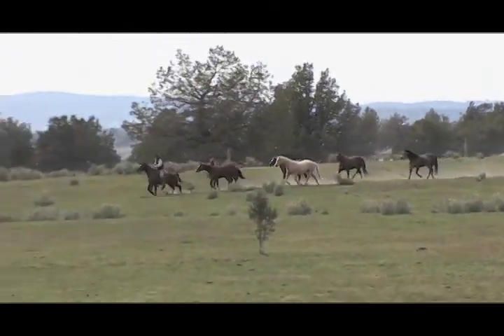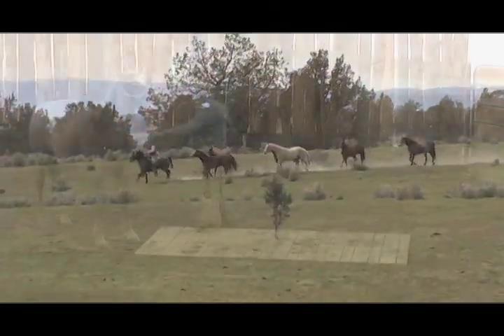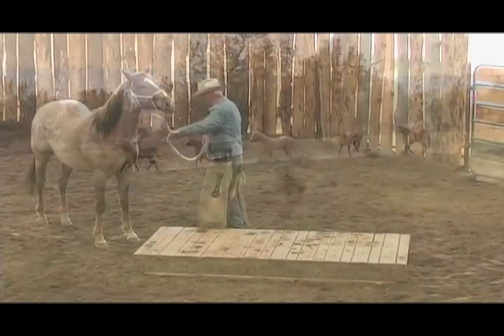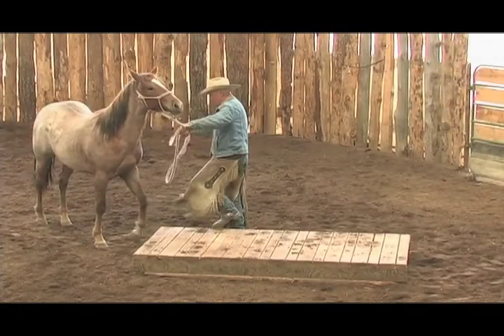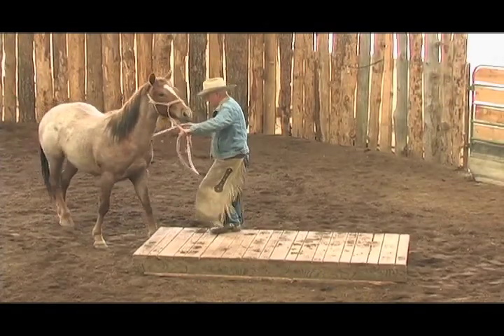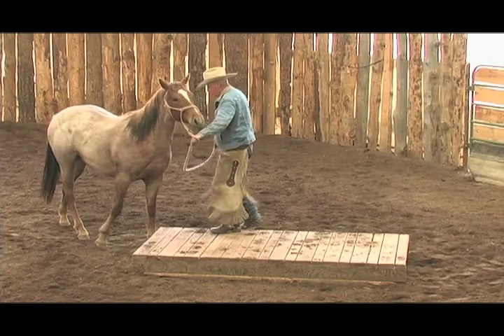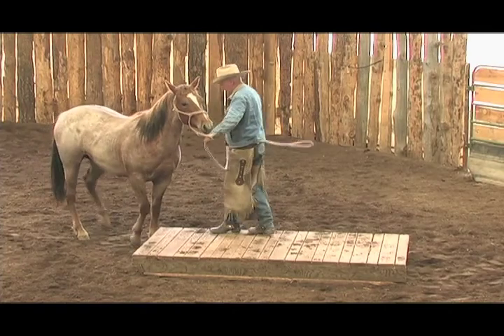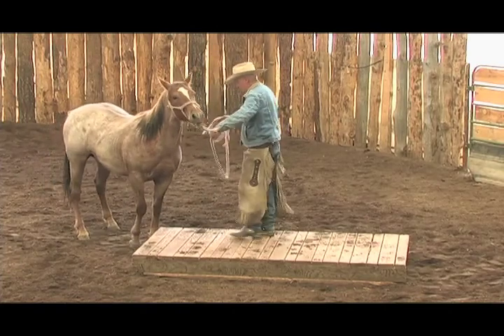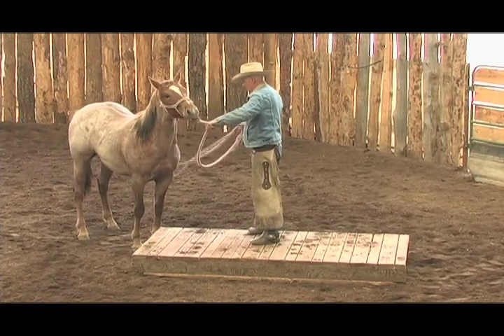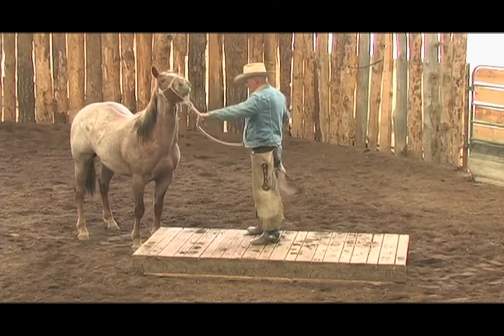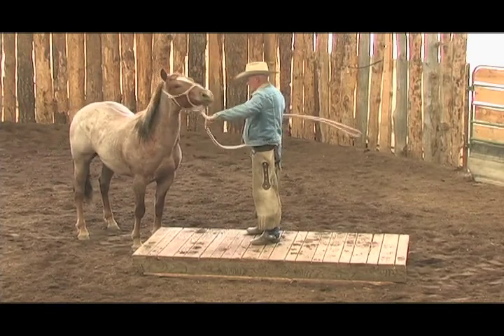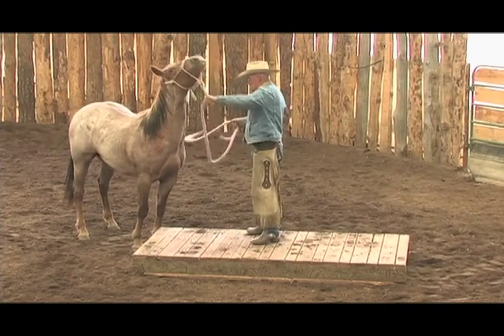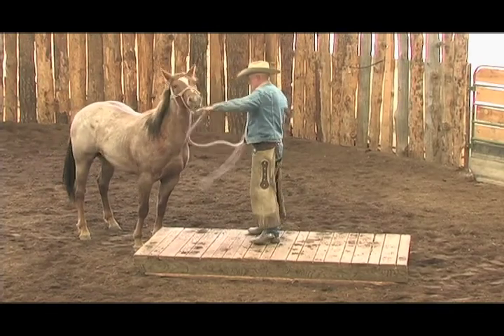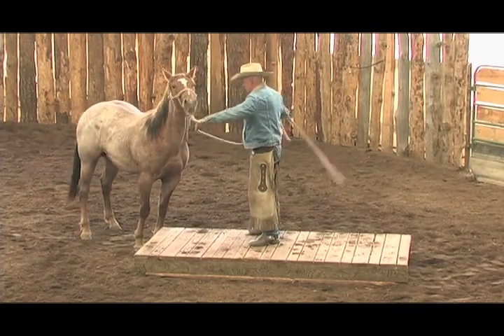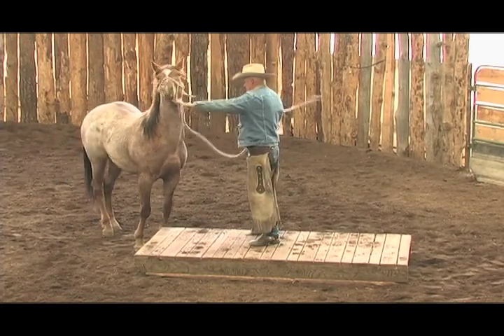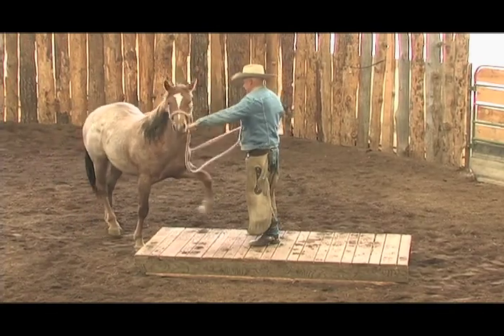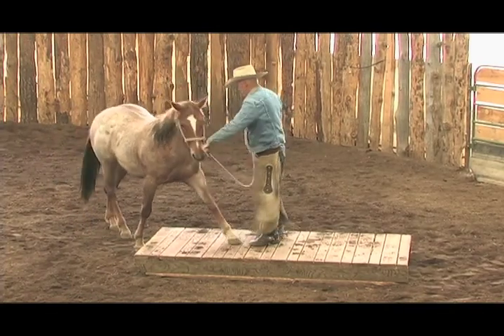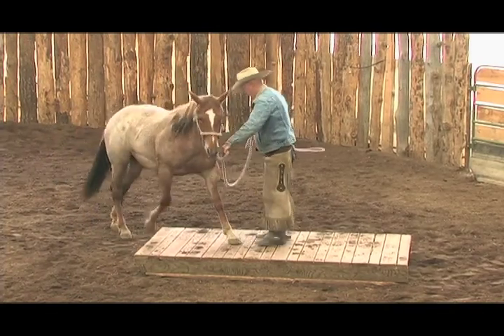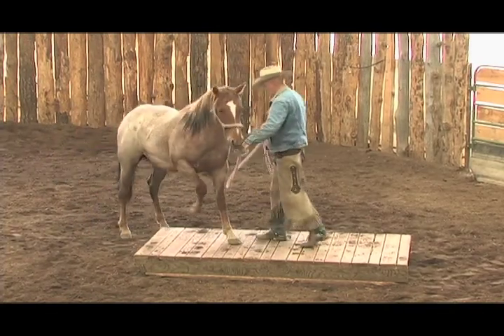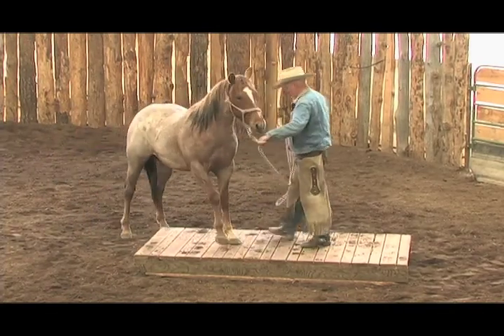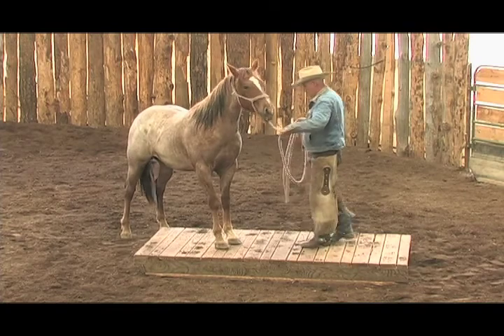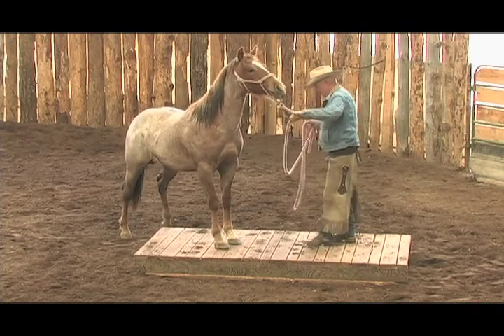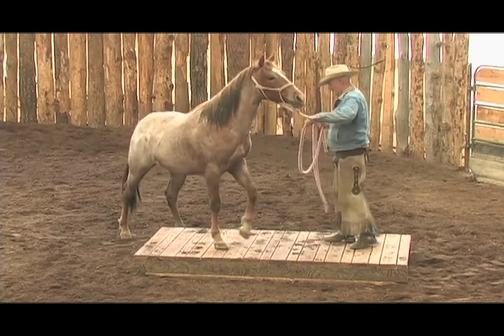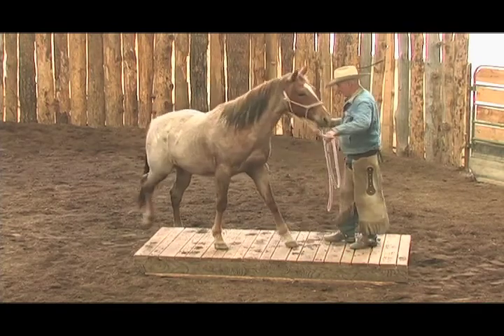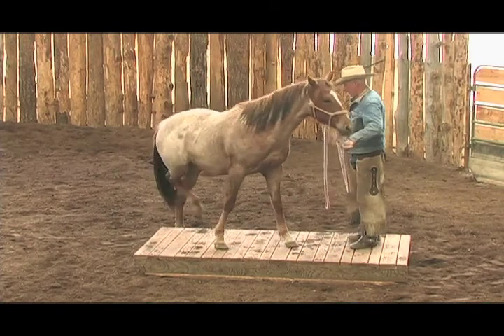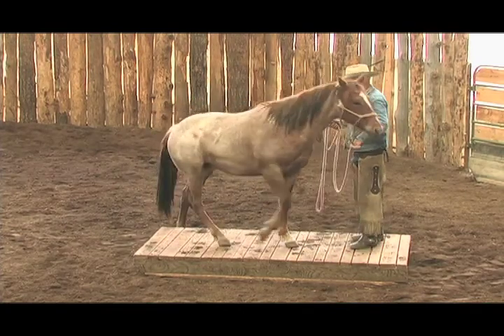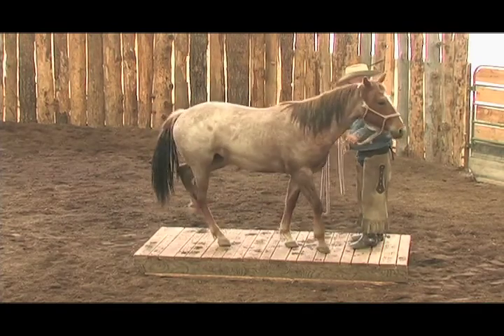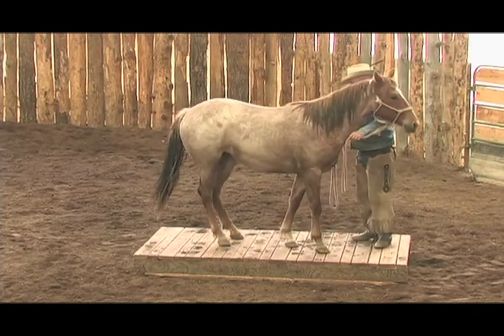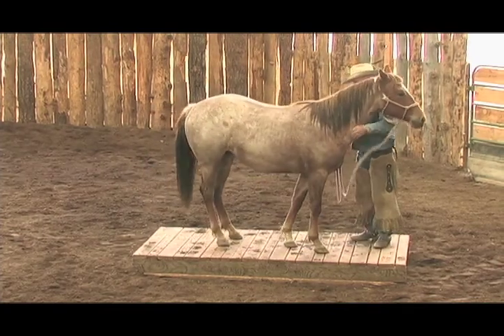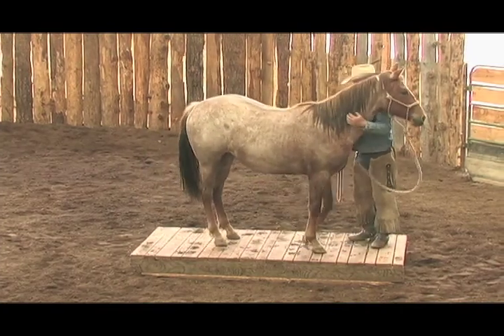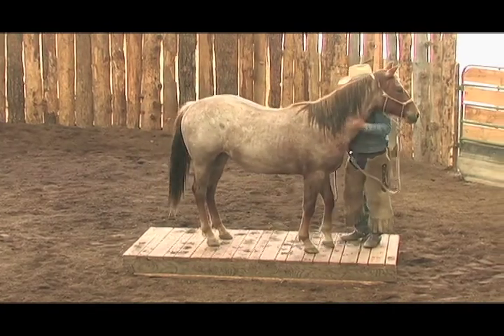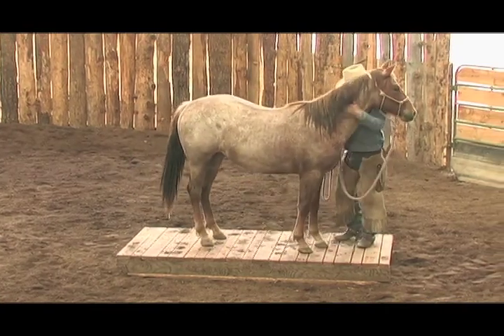Welcome to the 12th issue of the Horseman's Gazette, a quarterly video series that enables you to watch and learn from some of the most talented horsemen and women working with horses today.